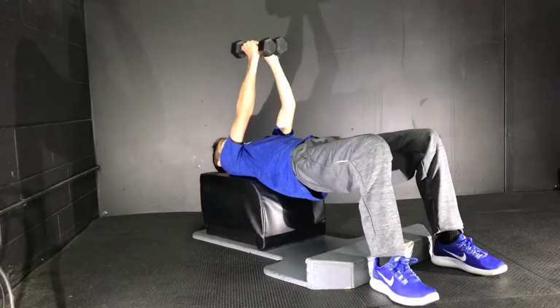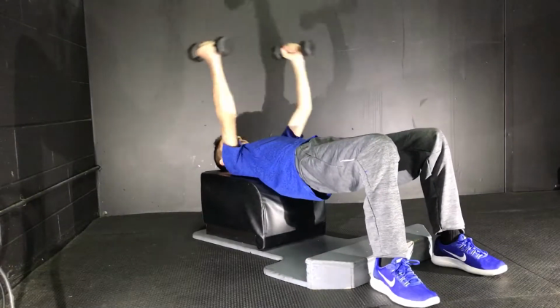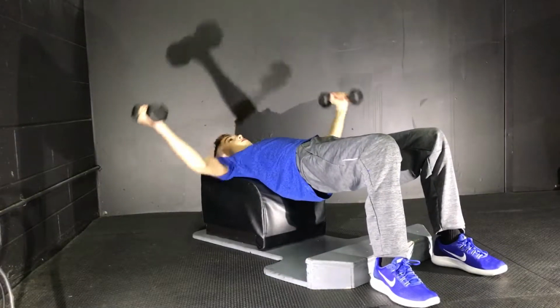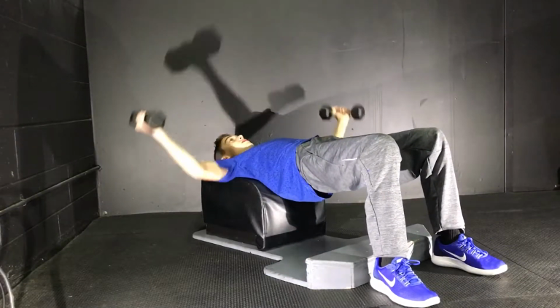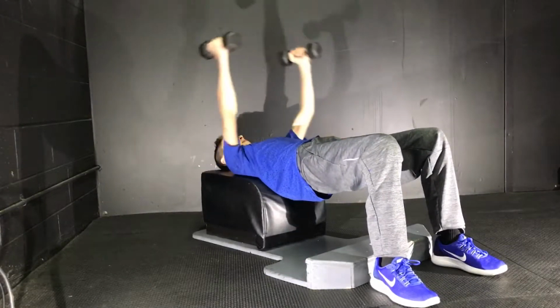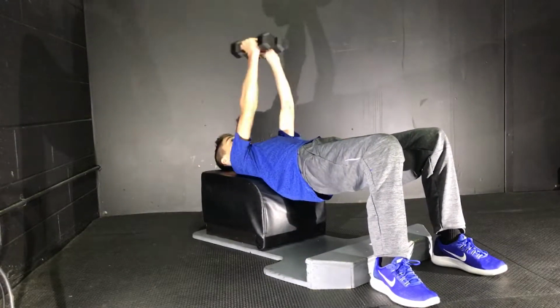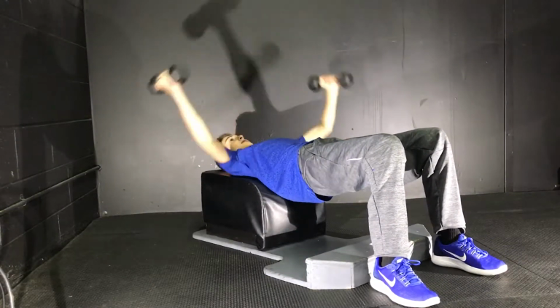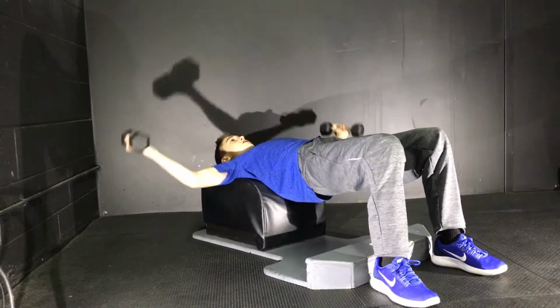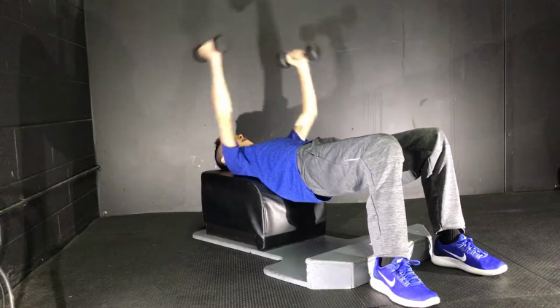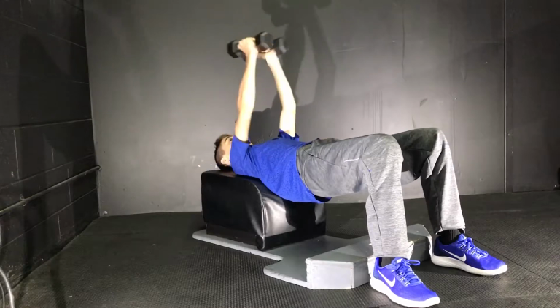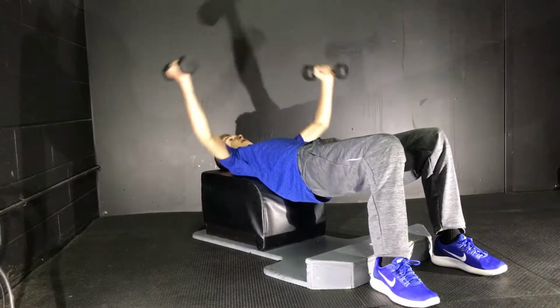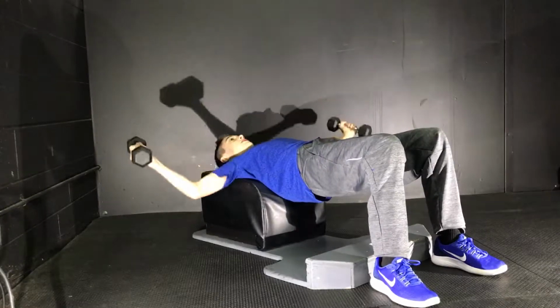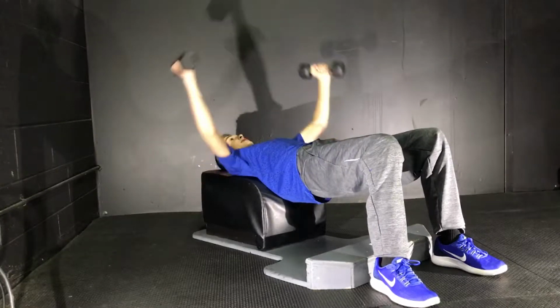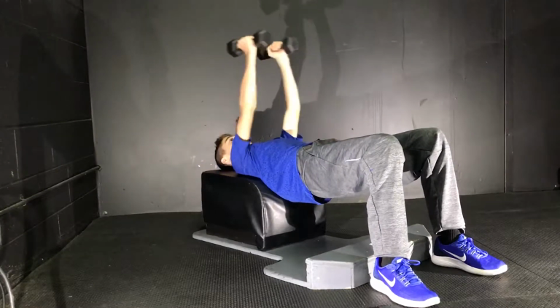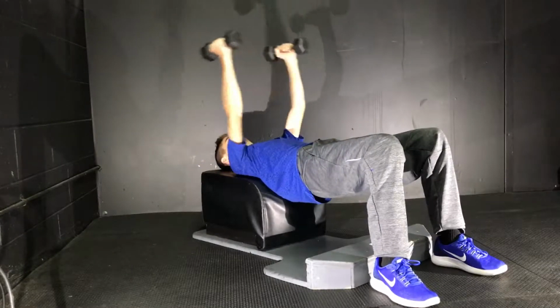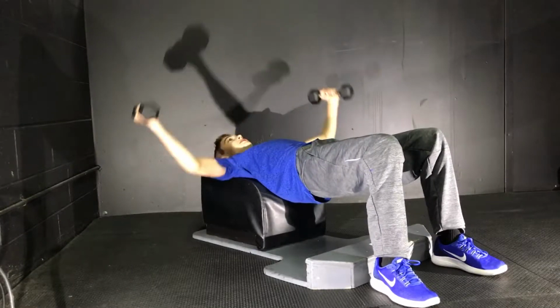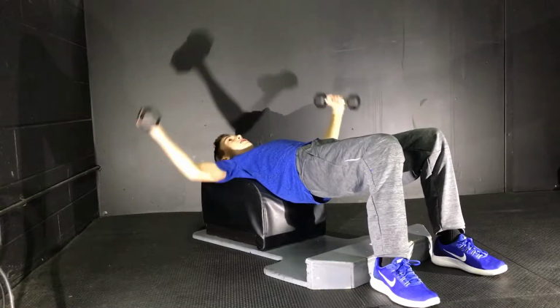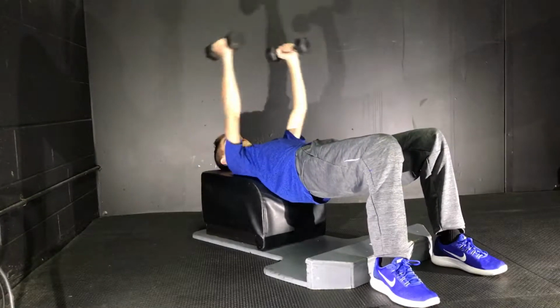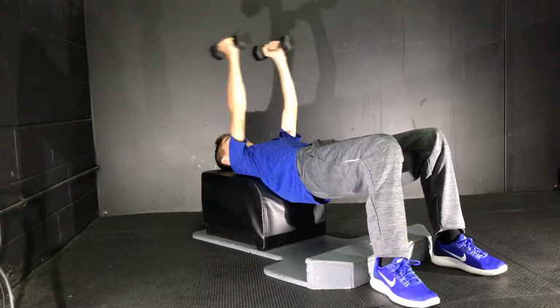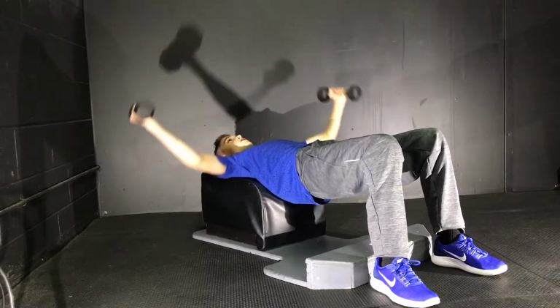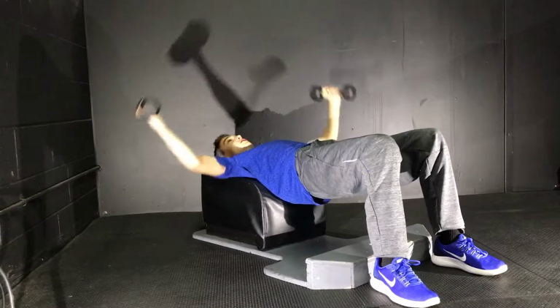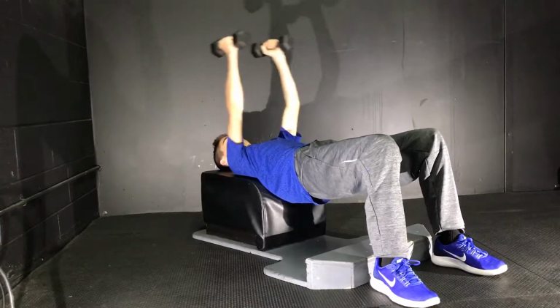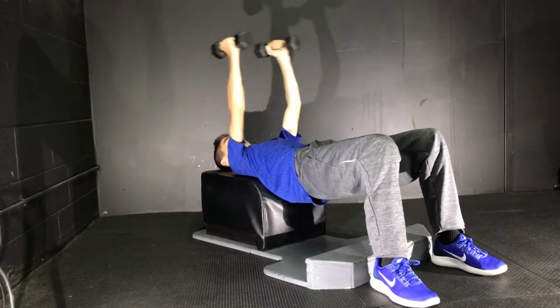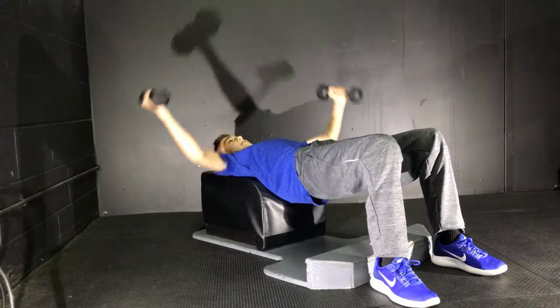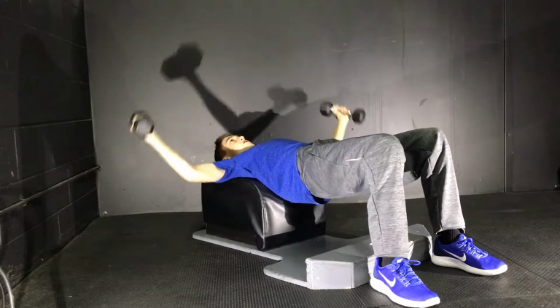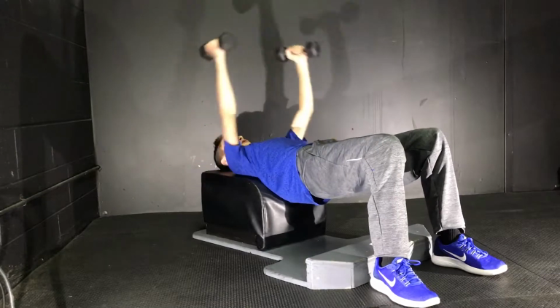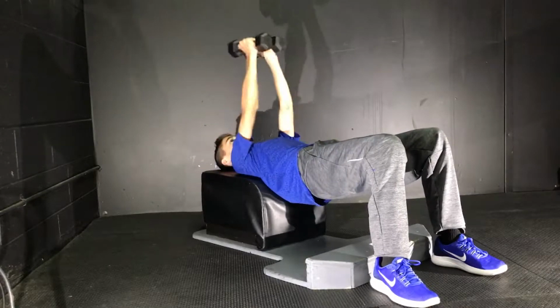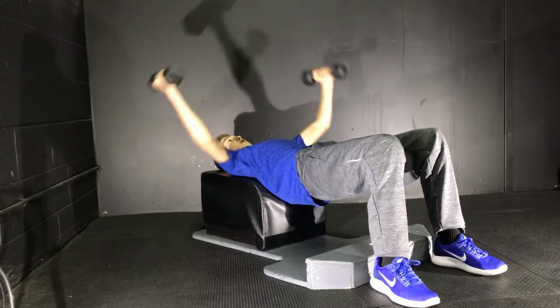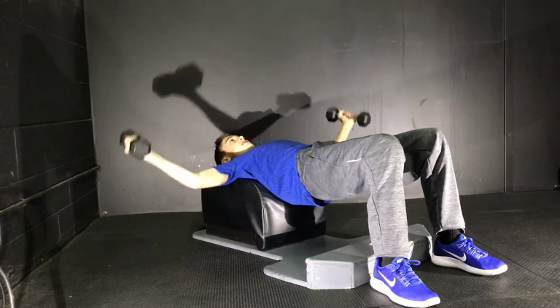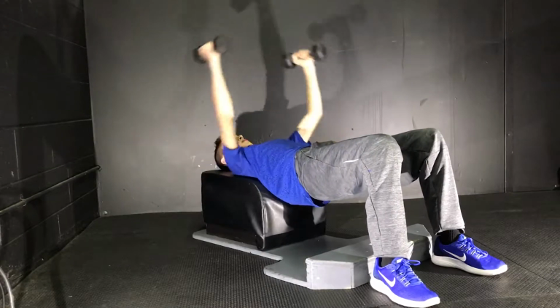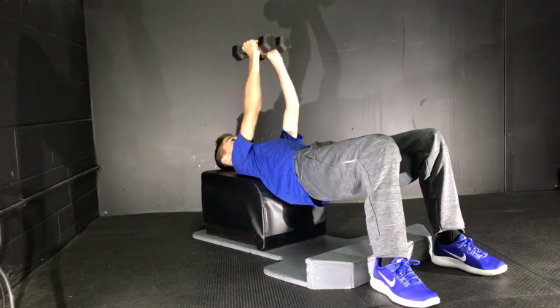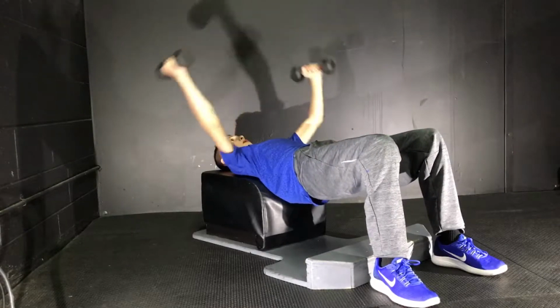Make sure you have a nice weight that's pretty easy to do at first, so you can do a lot of reps and start feeling the burn and tone your muscles as well.